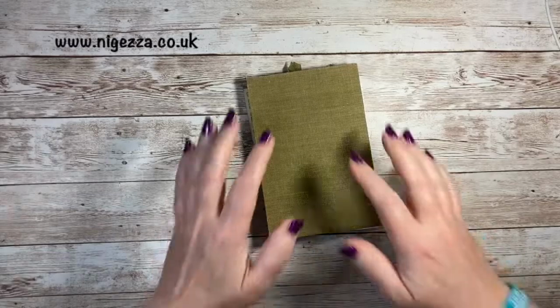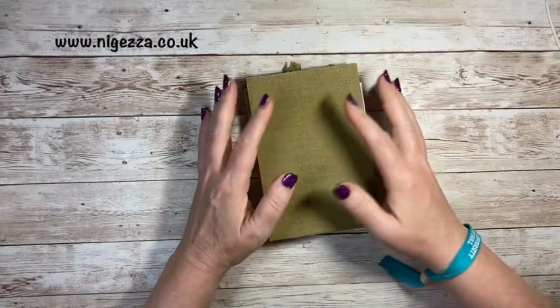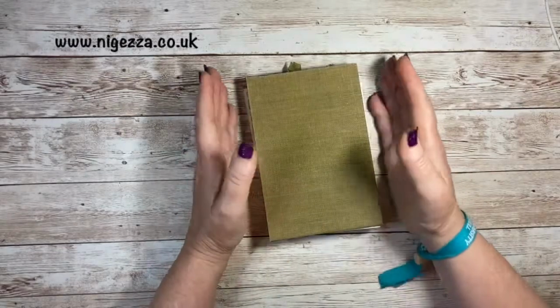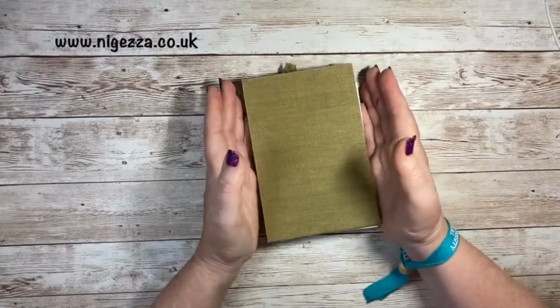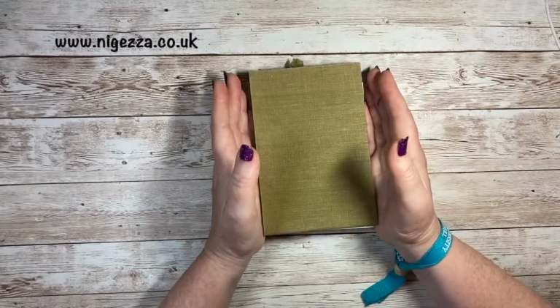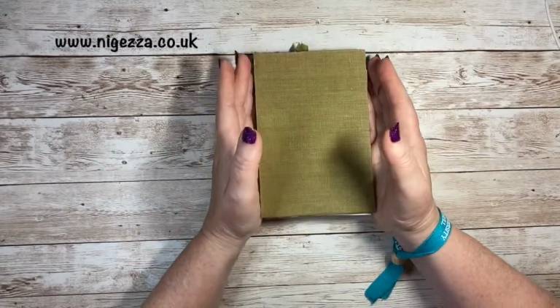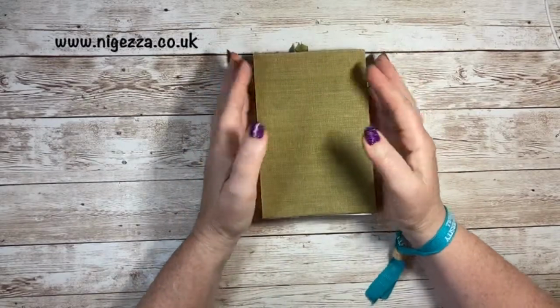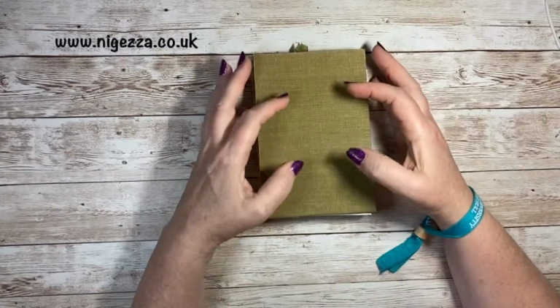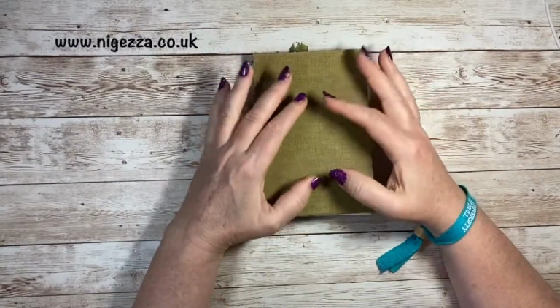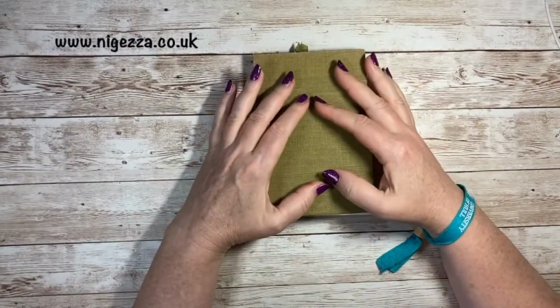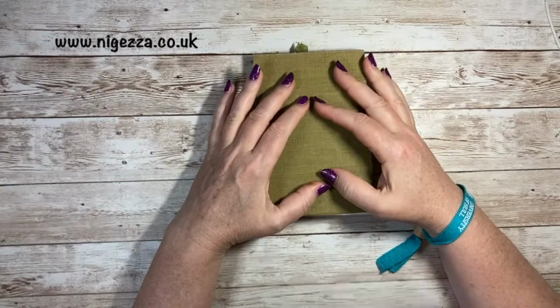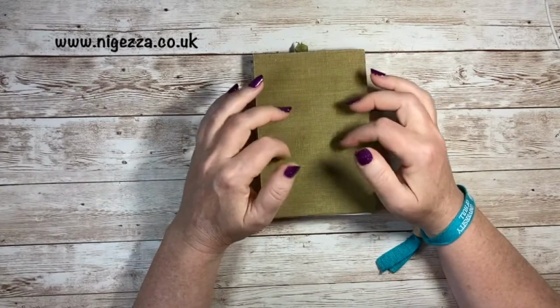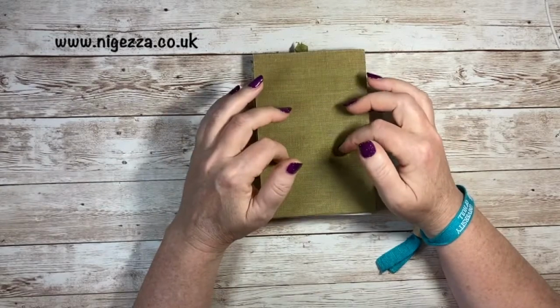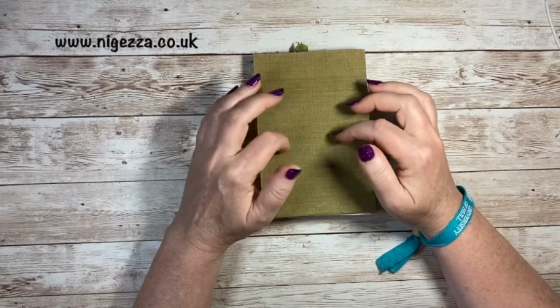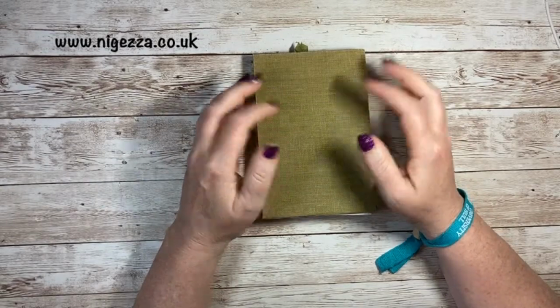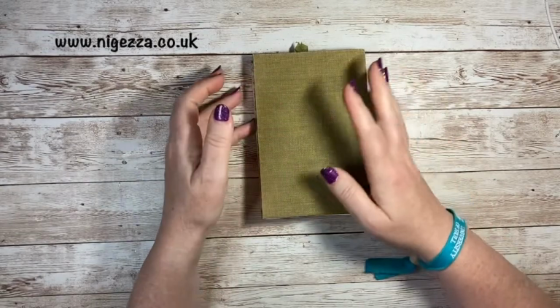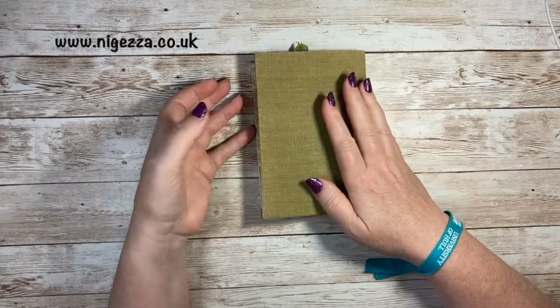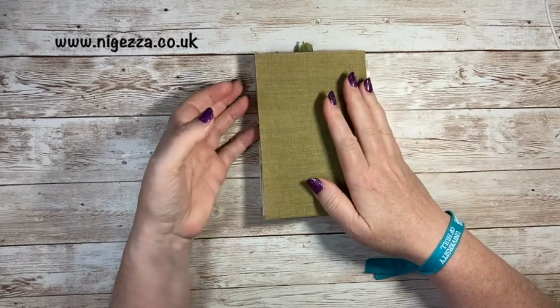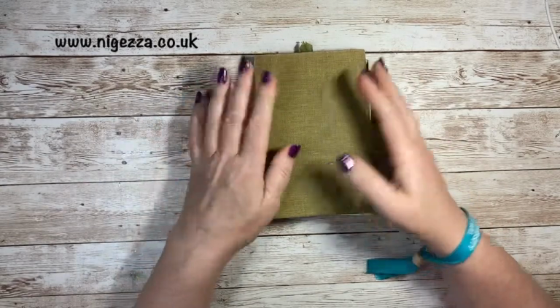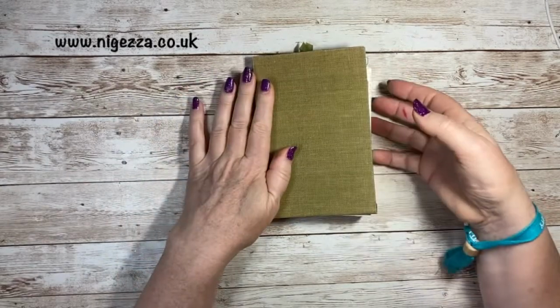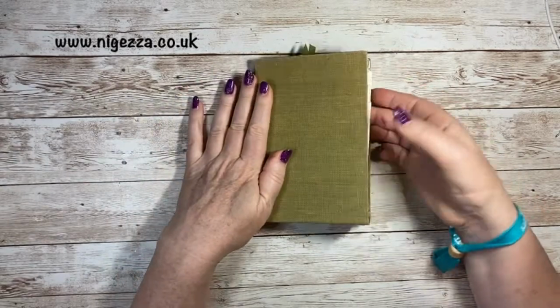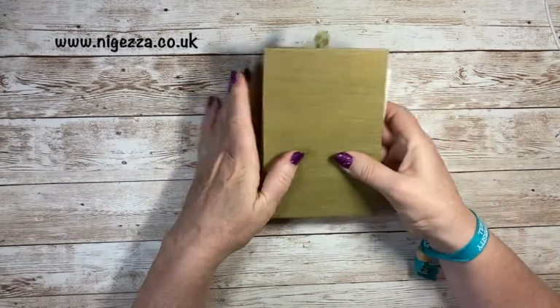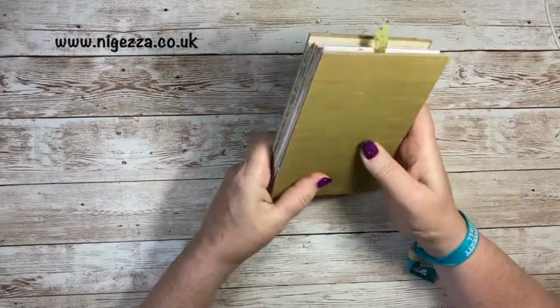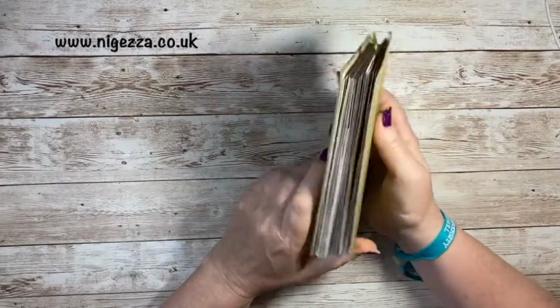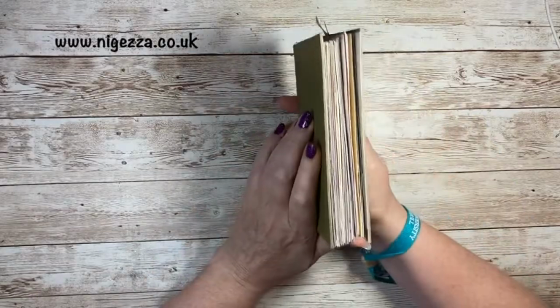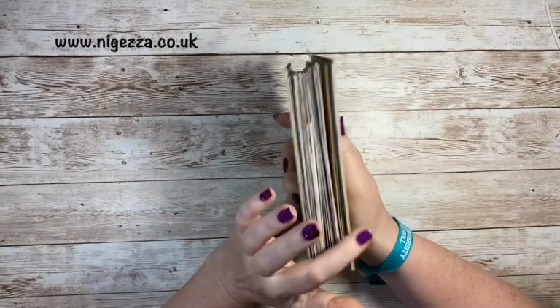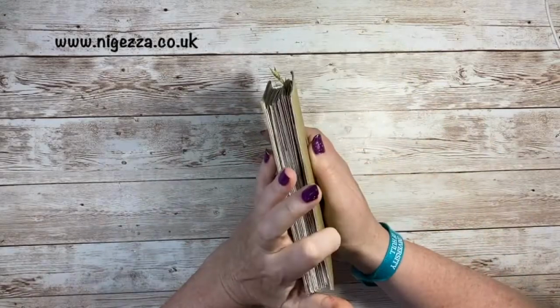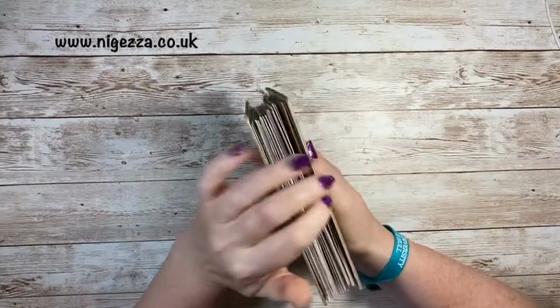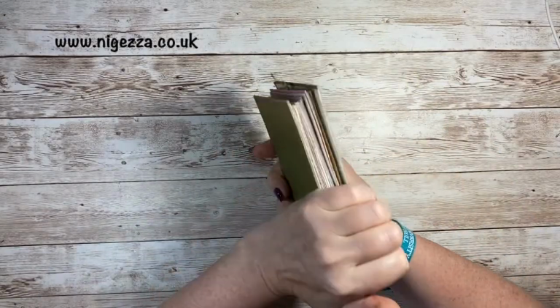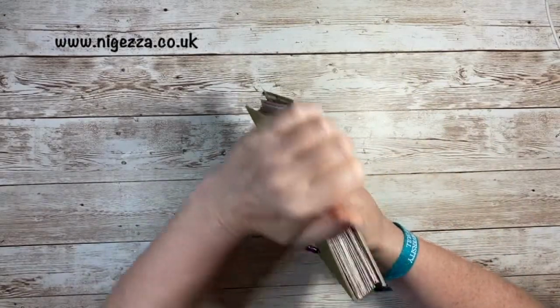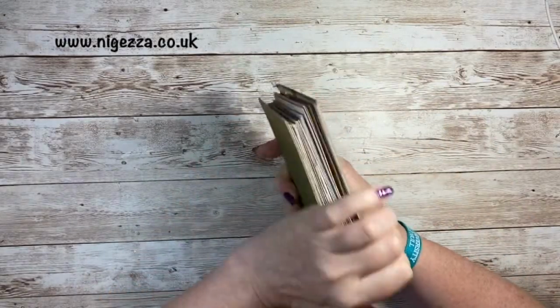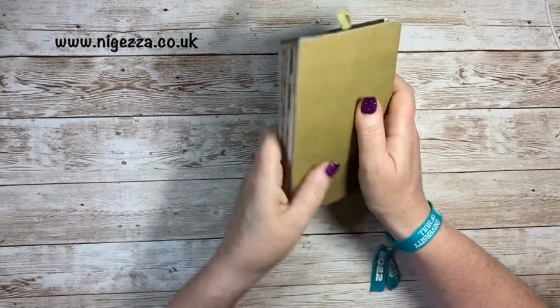Hi, it's Jez here from nyejez.co.uk. Thank you for joining me today. I'm here with the third part of my little spiral bound journal. The spiral will go on there.